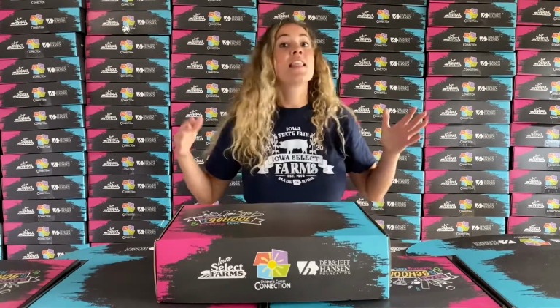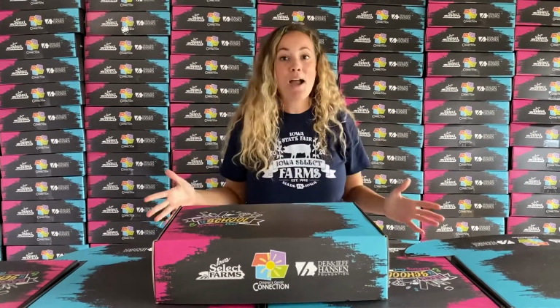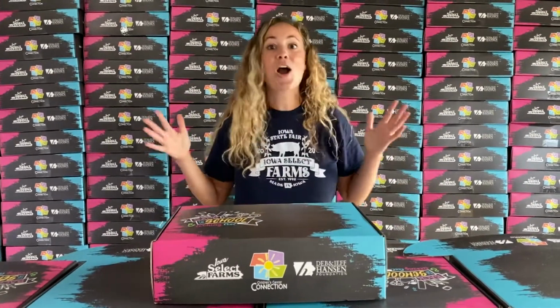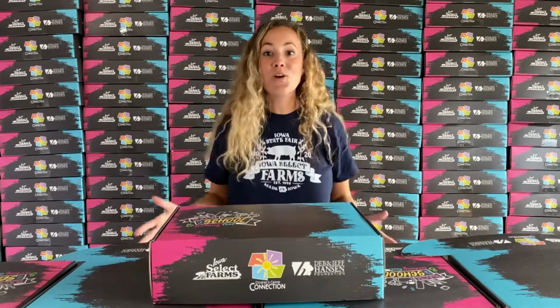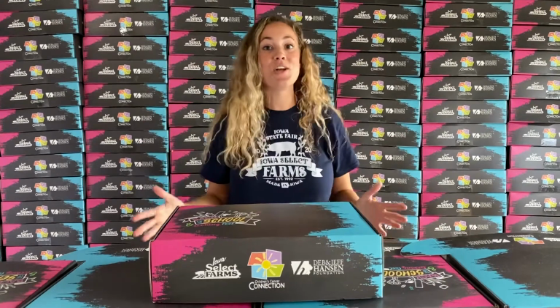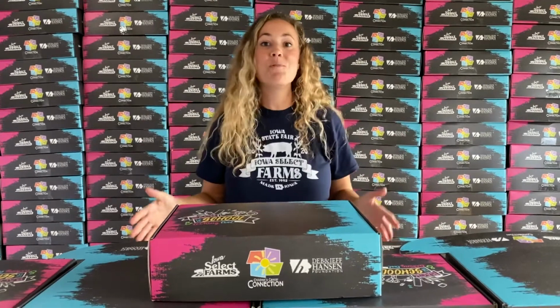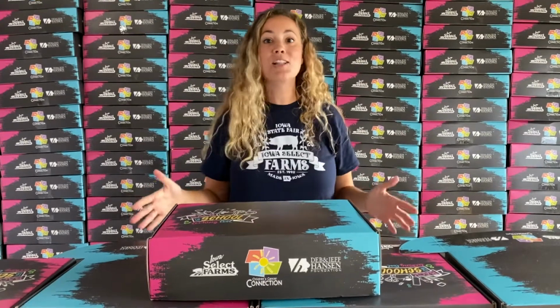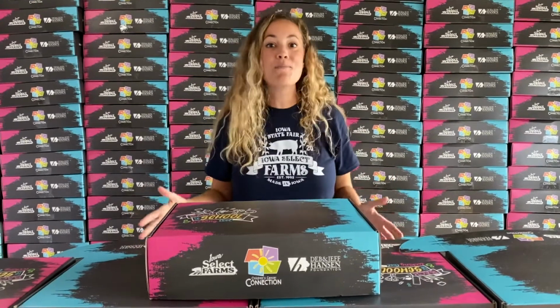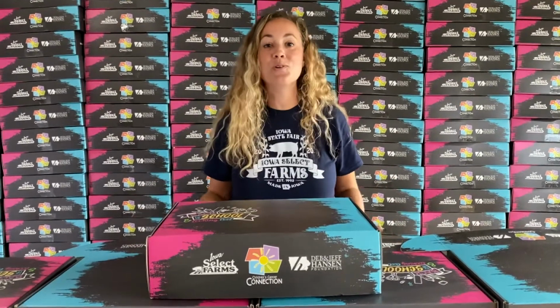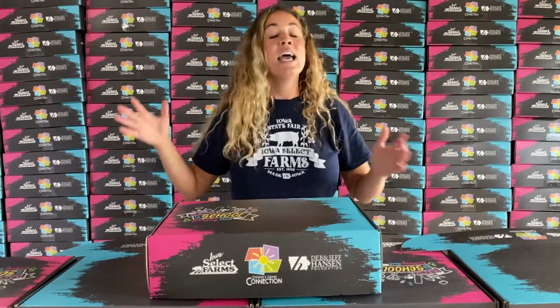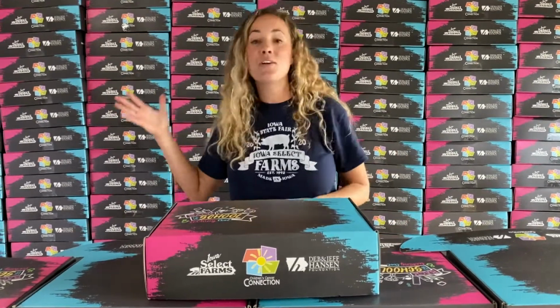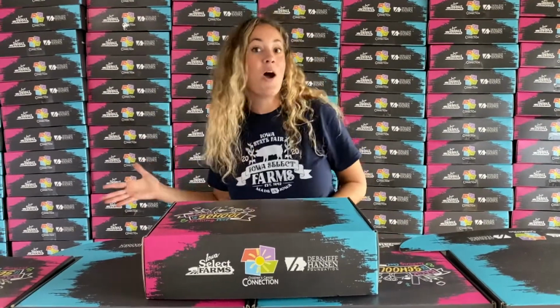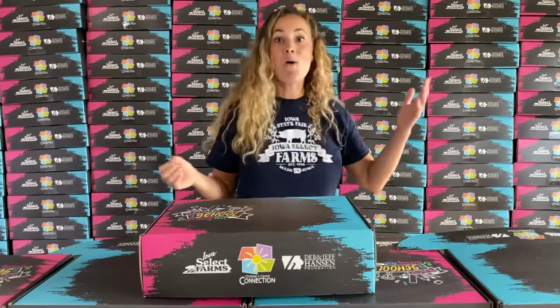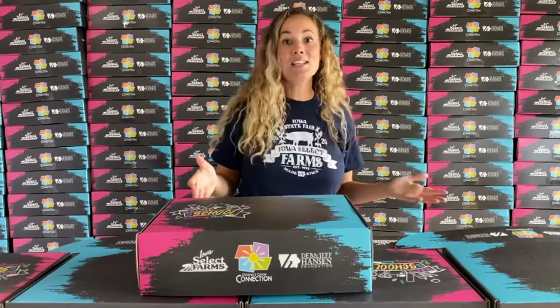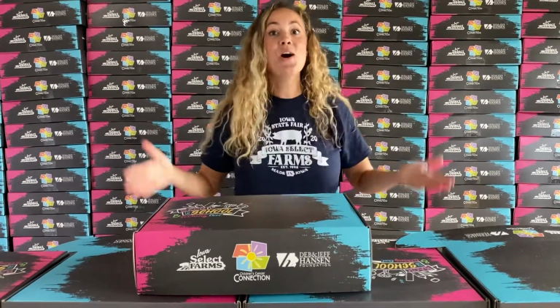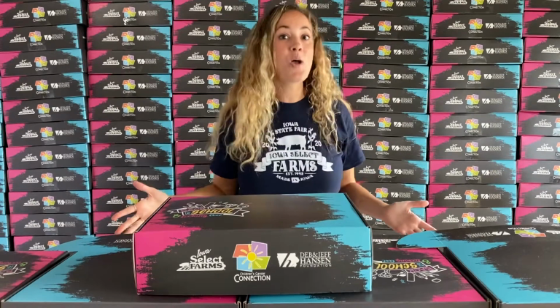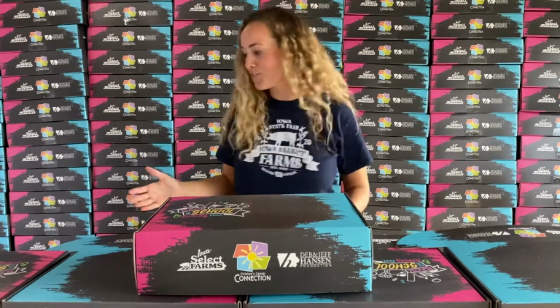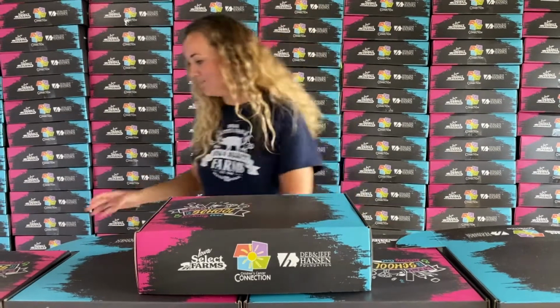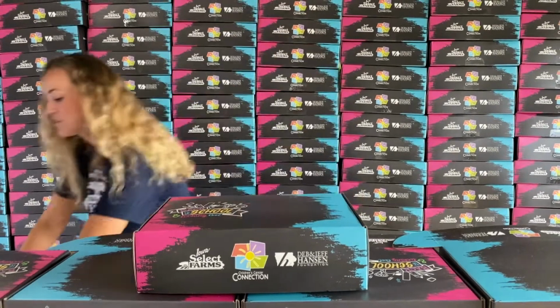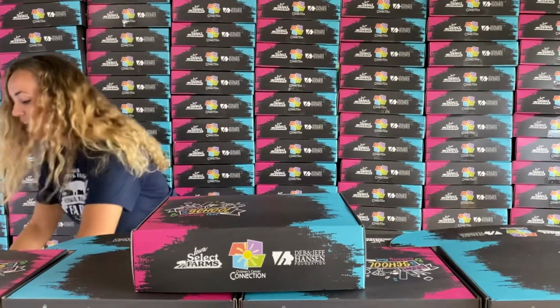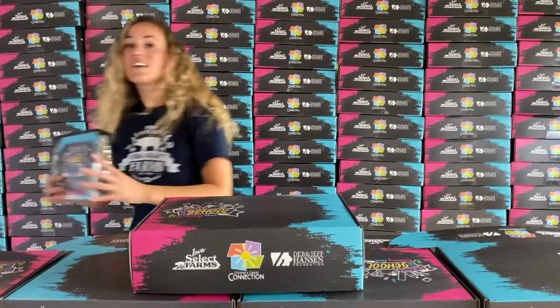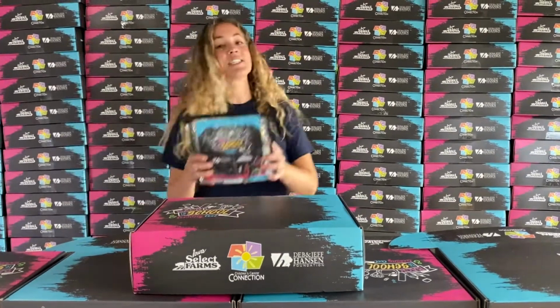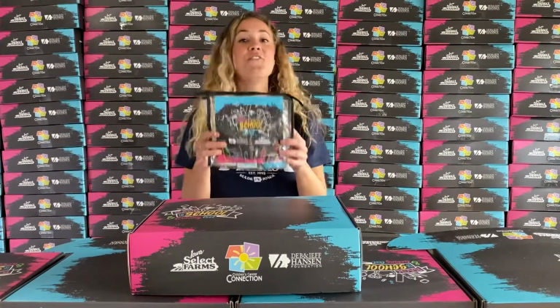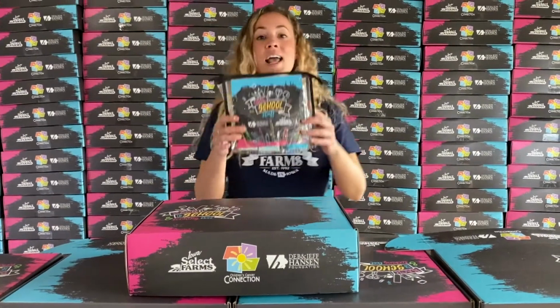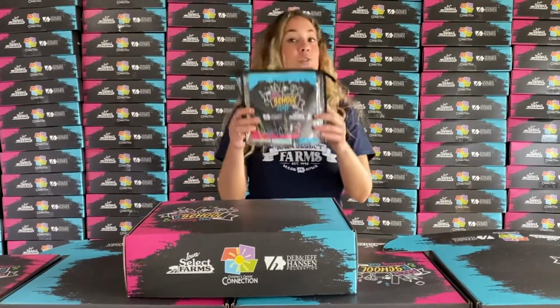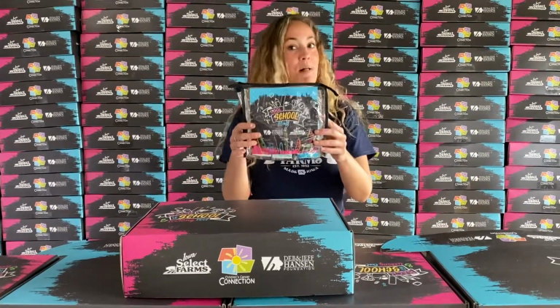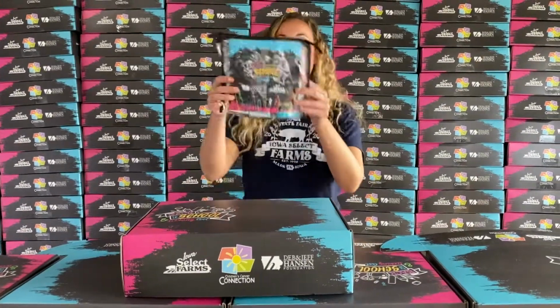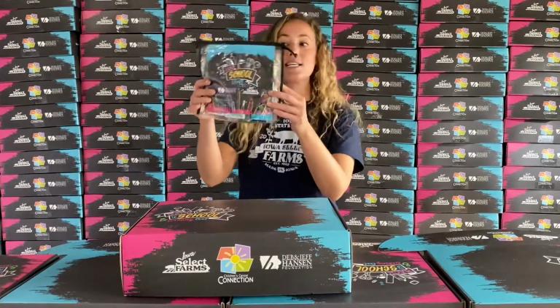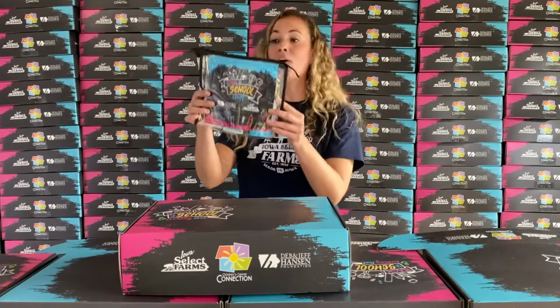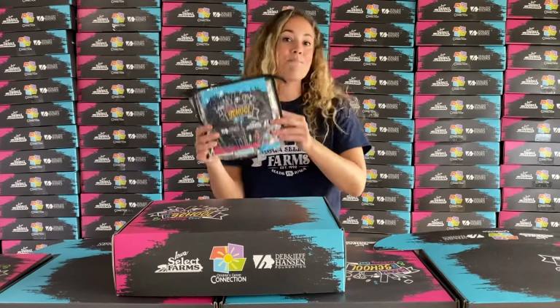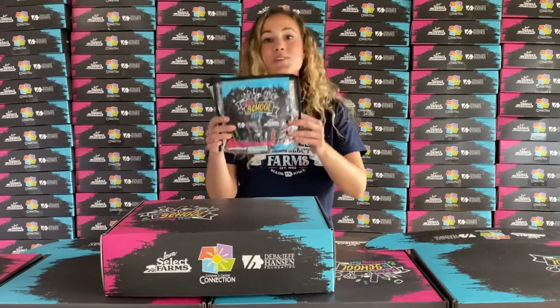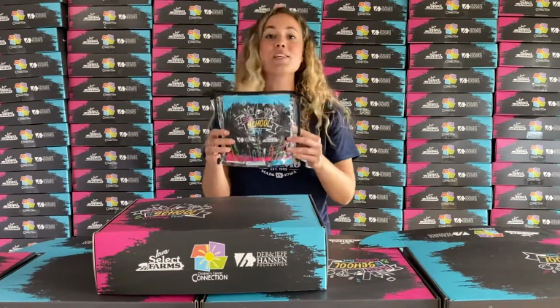These boxes are filled with goodies that will make going back to school, whether it's at home or at school, so much fun. We have got some fun school supplies in there — crayons, pencils, and erasers.